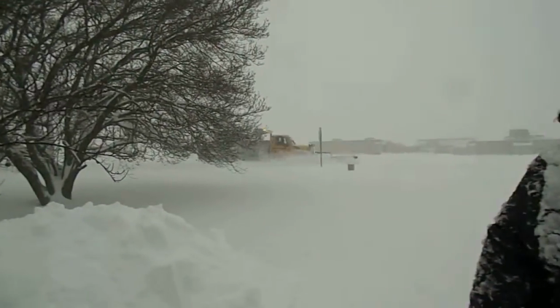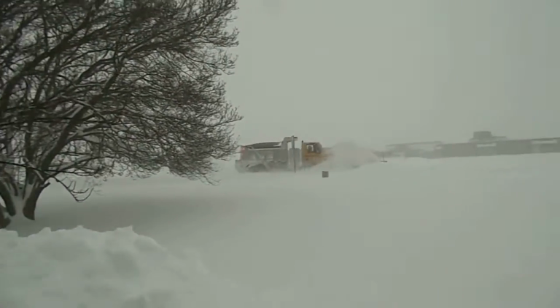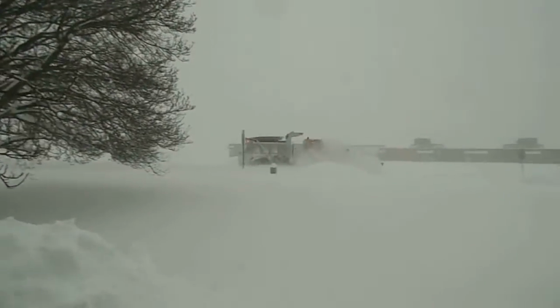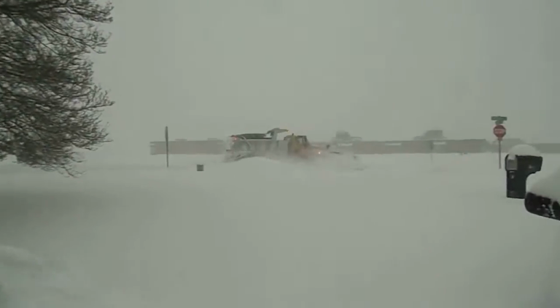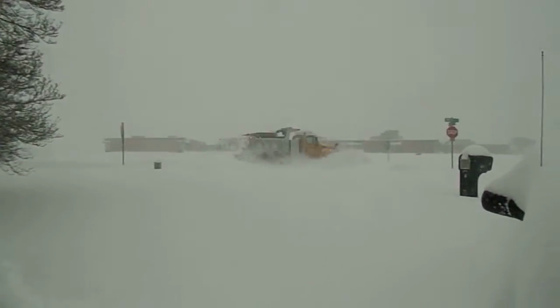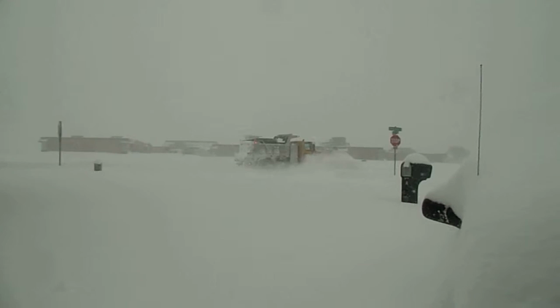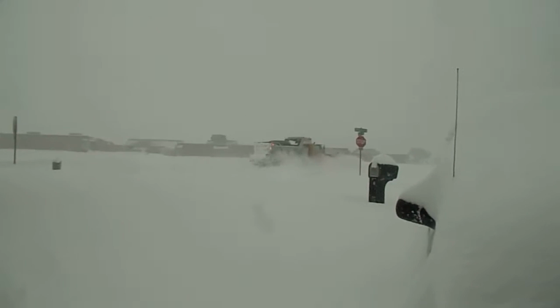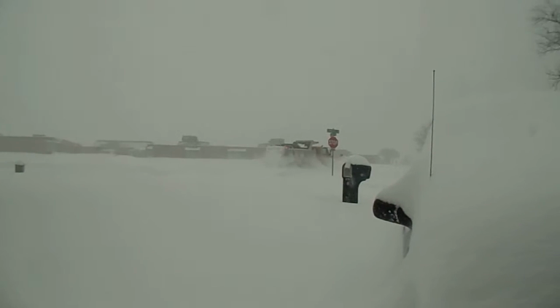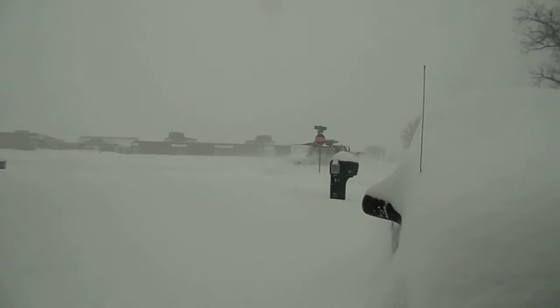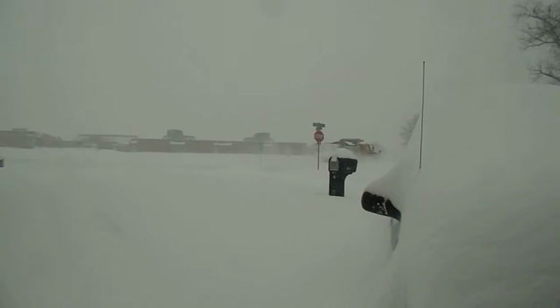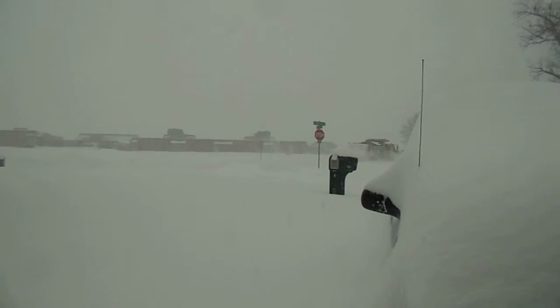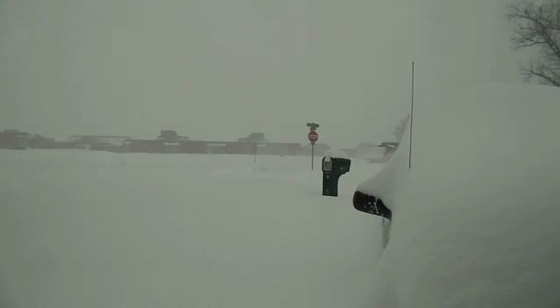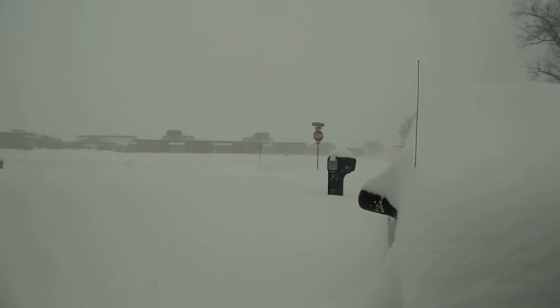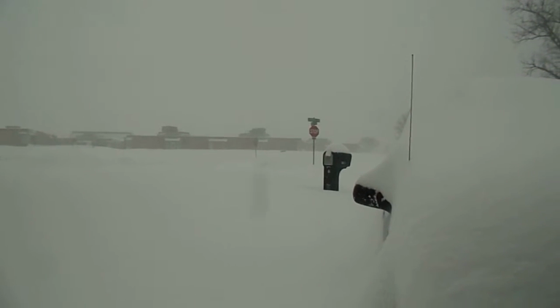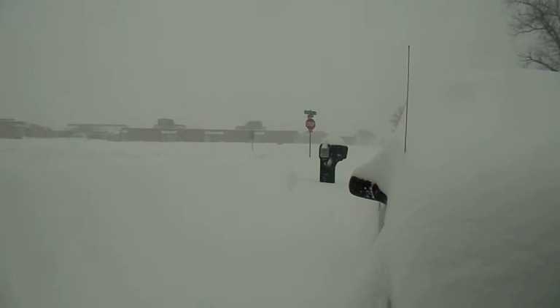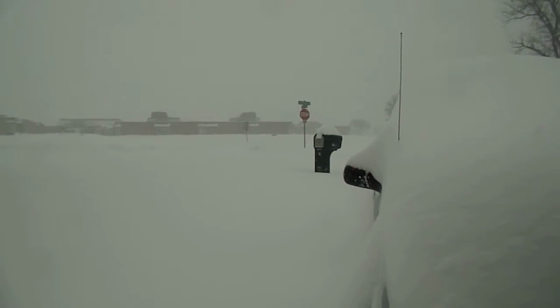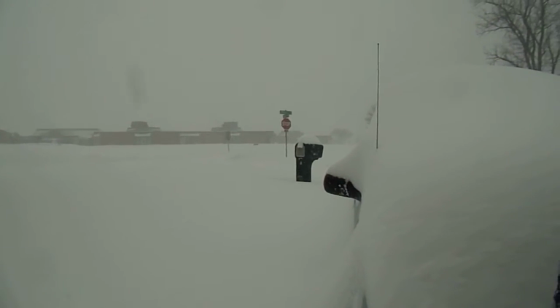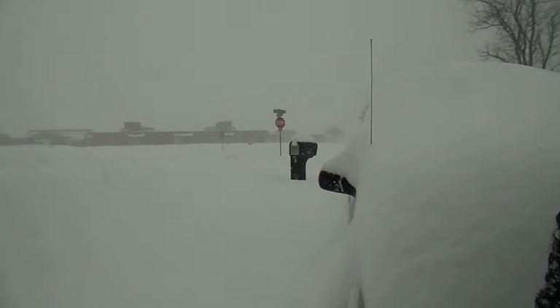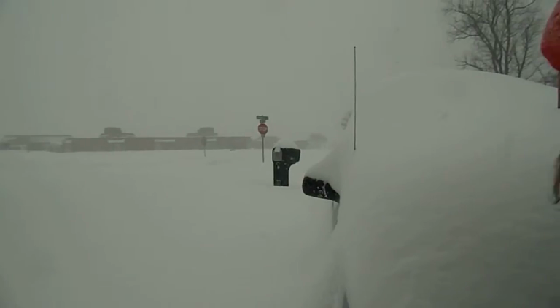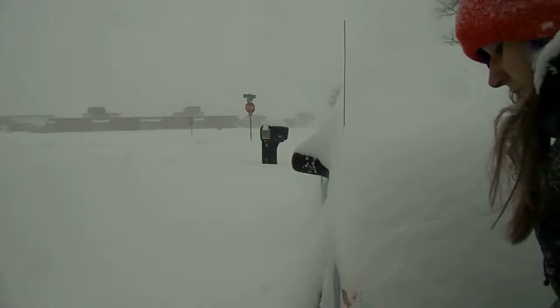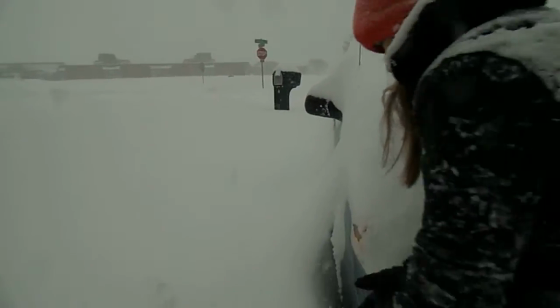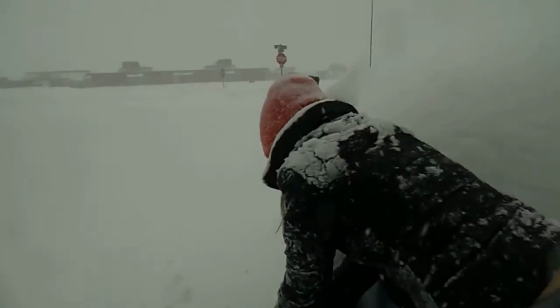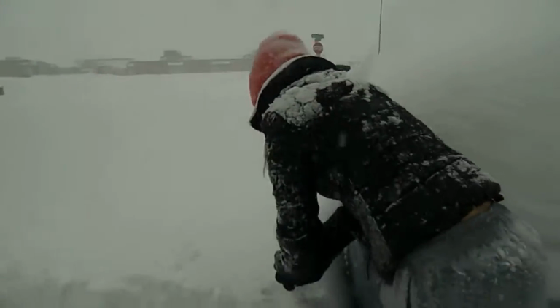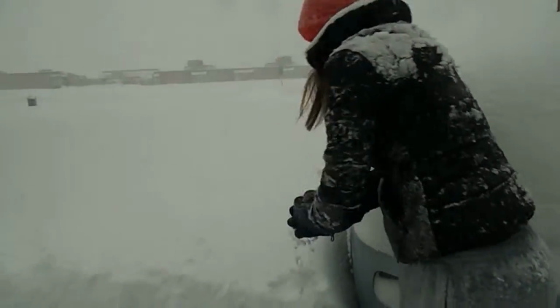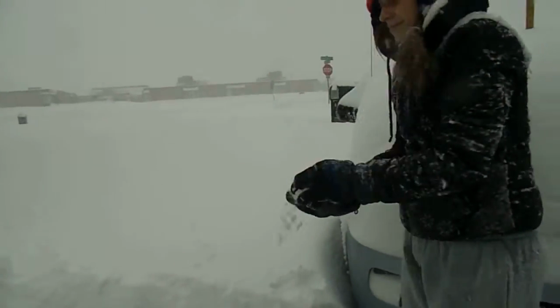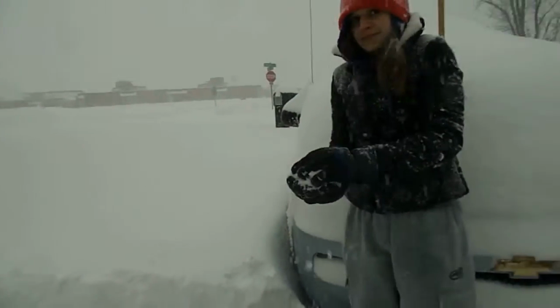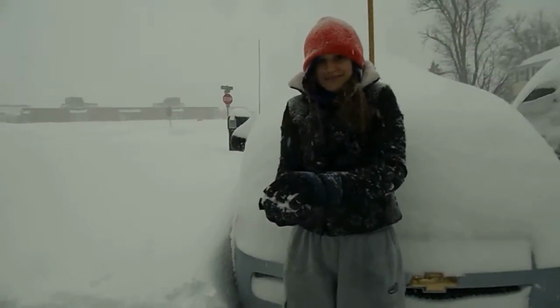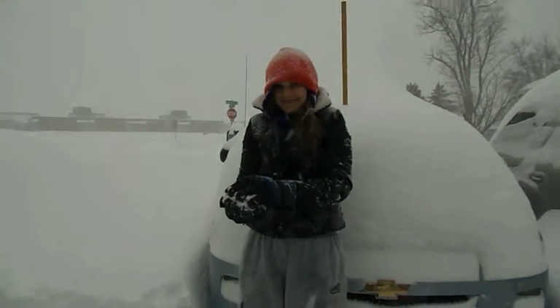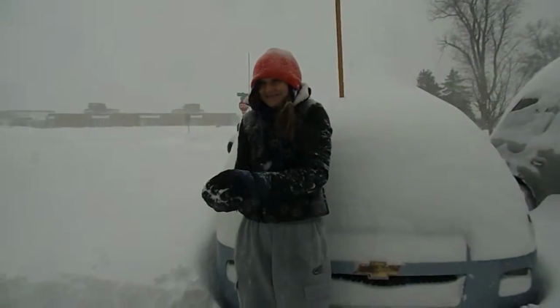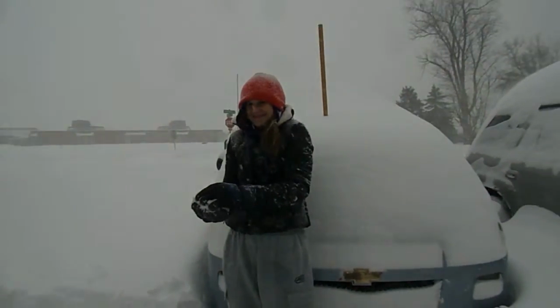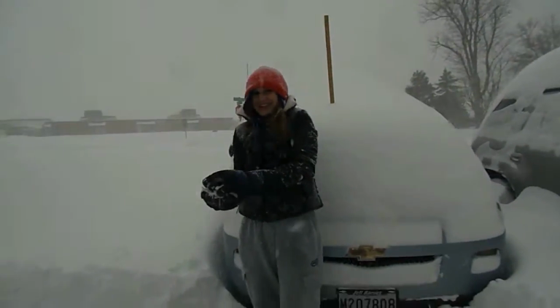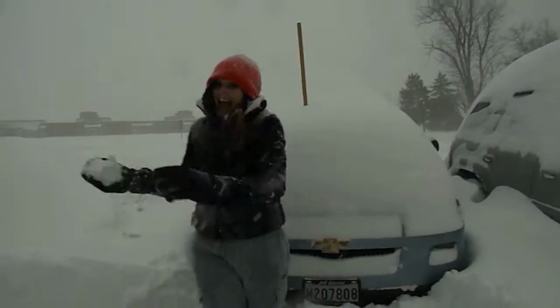Here comes the plow, finally. That means our street's next. That's why I put them at the end of the driveway. No, no, no, no!